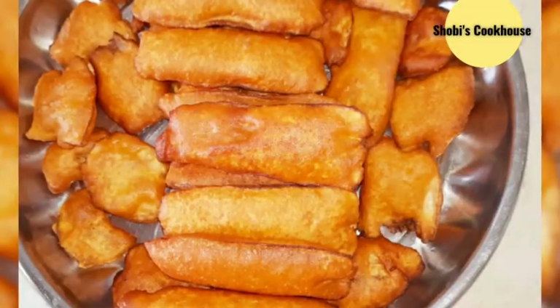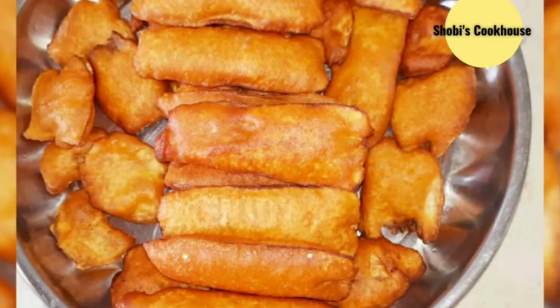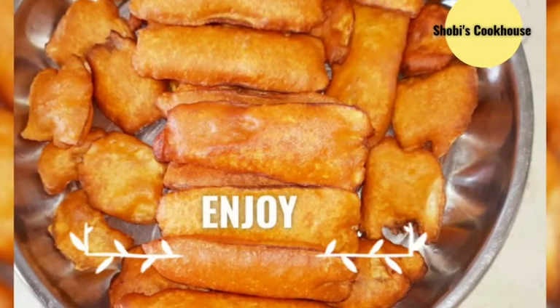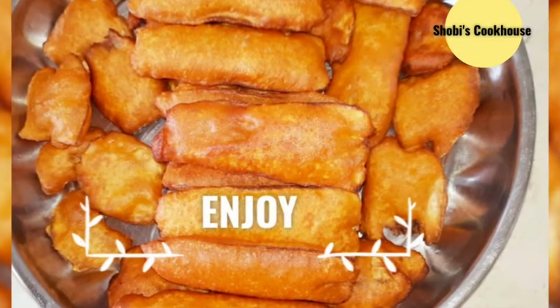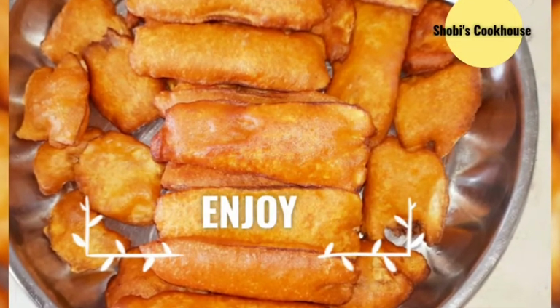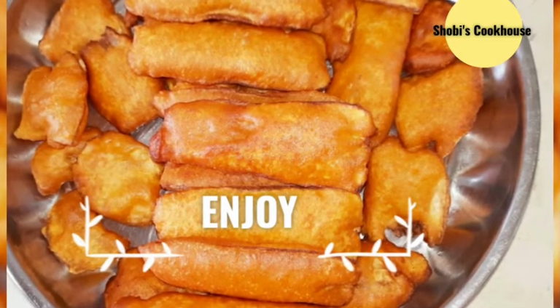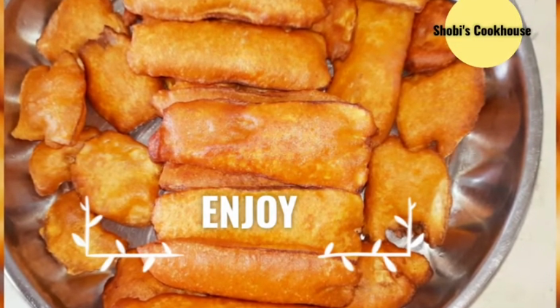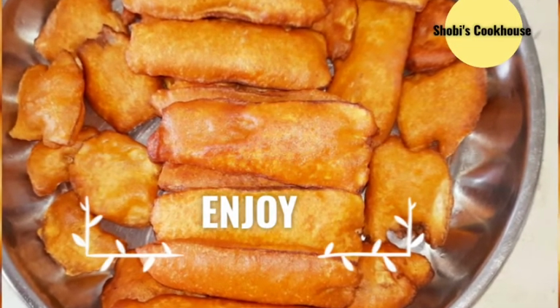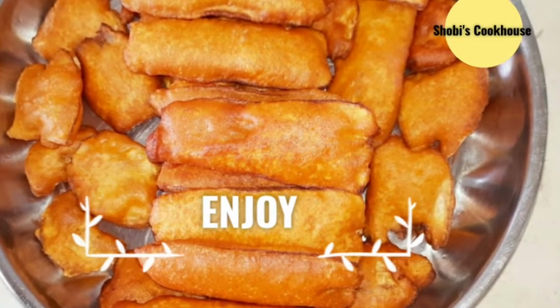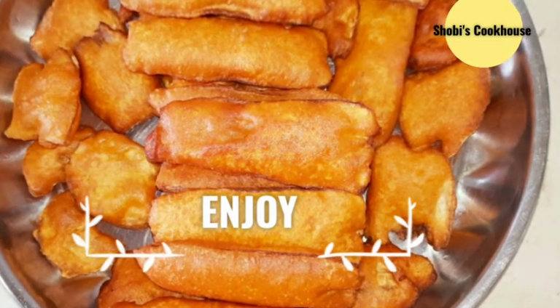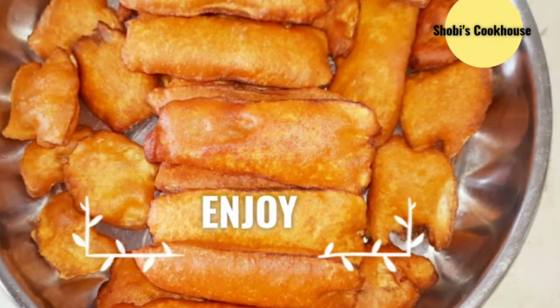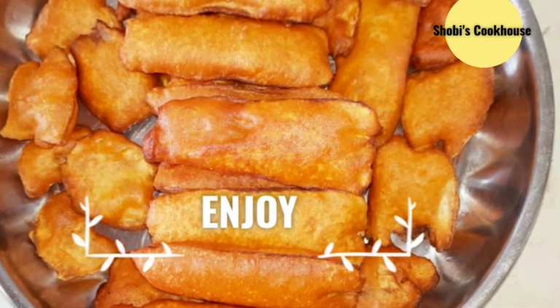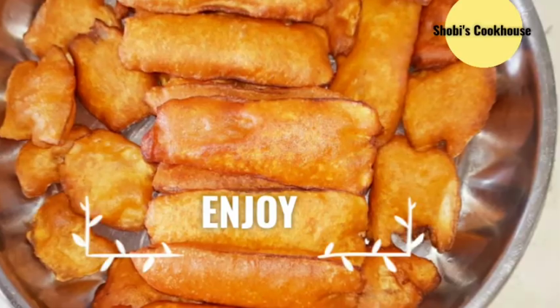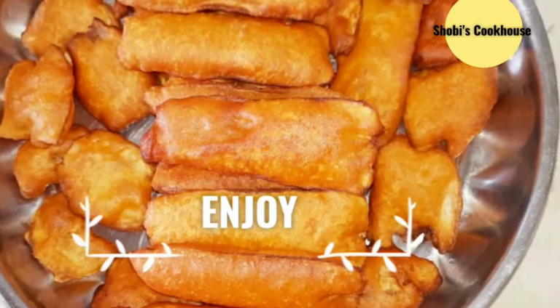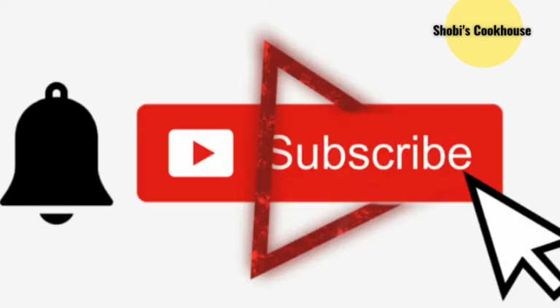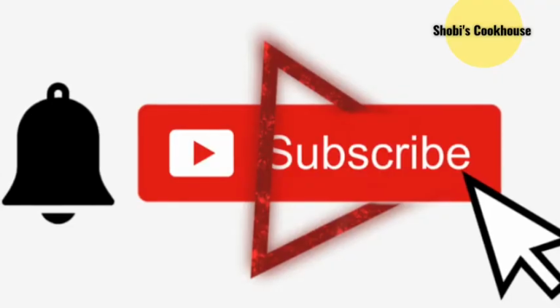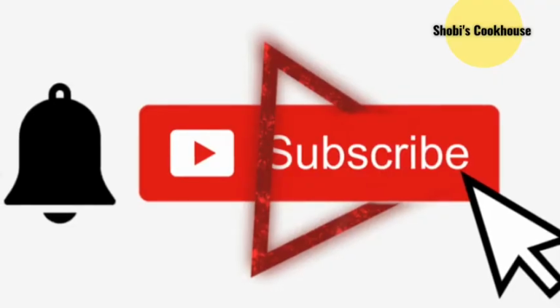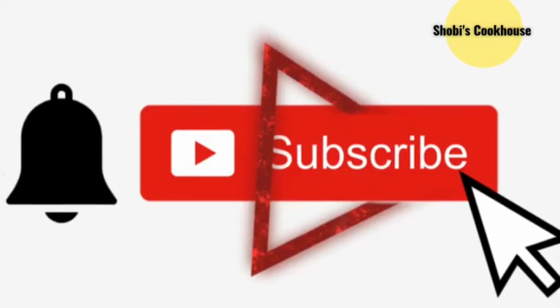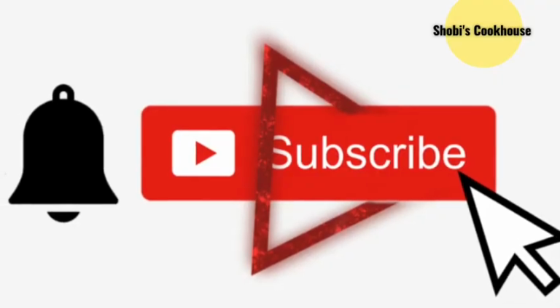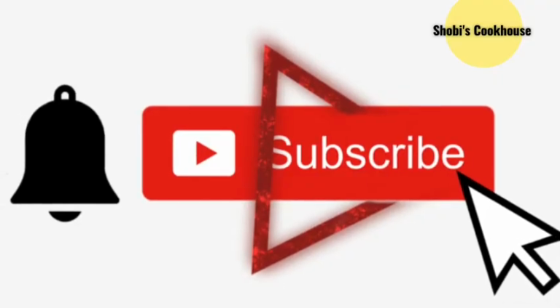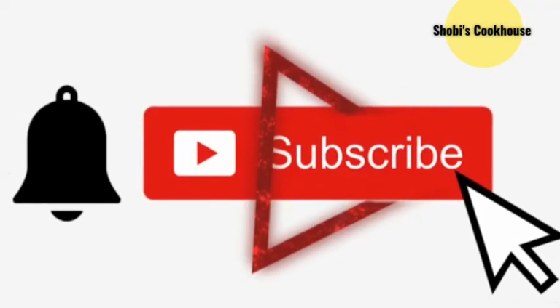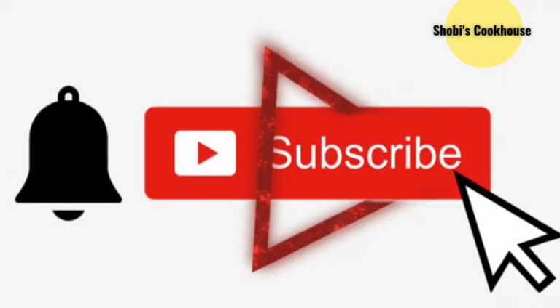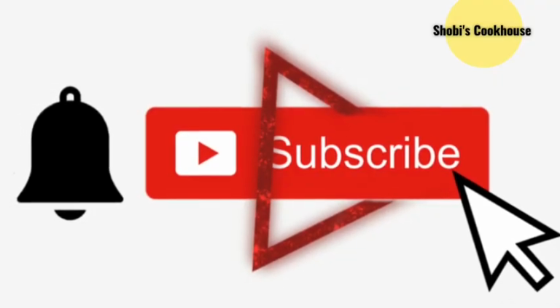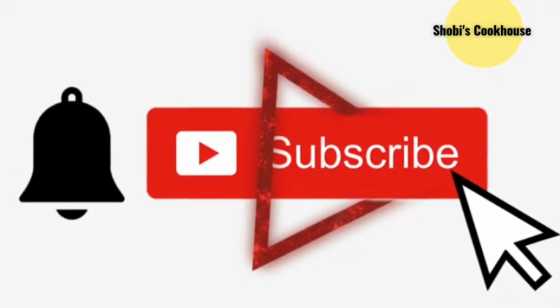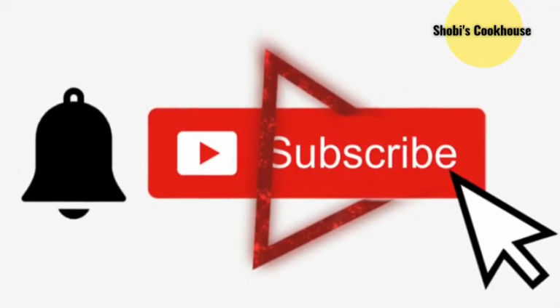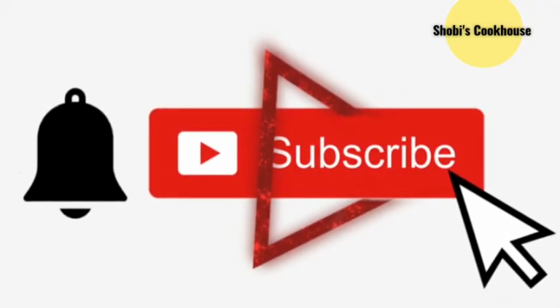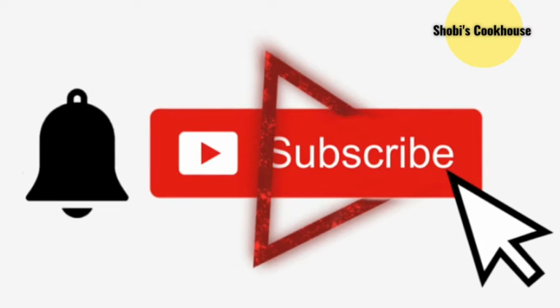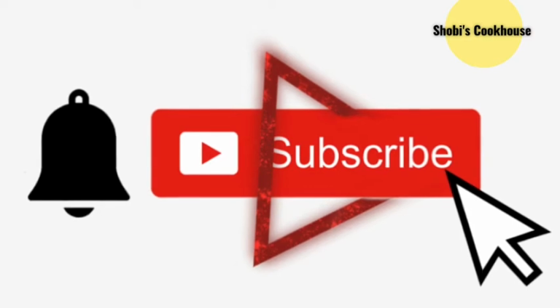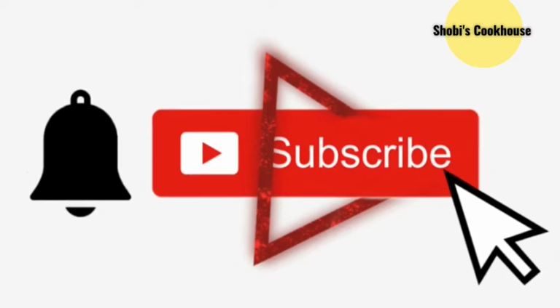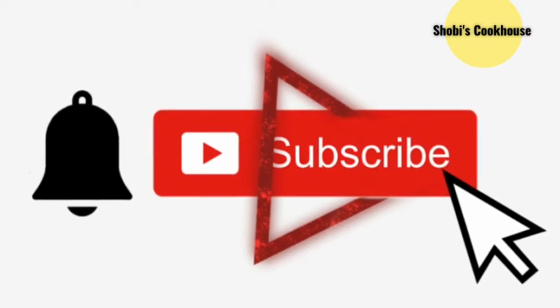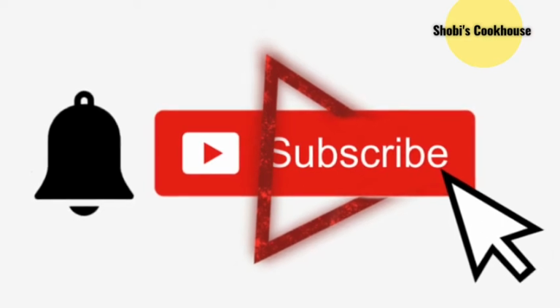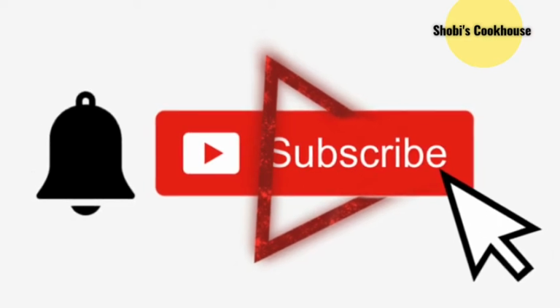Let's try this recipe. Please like, share, and comment. Please like and subscribe. Thanks for watching.